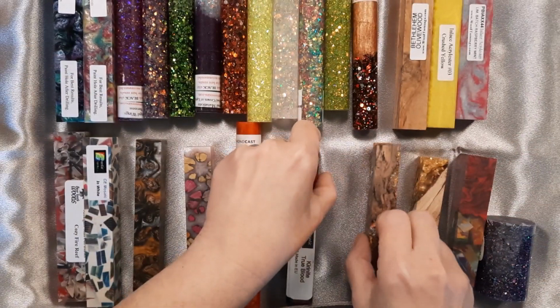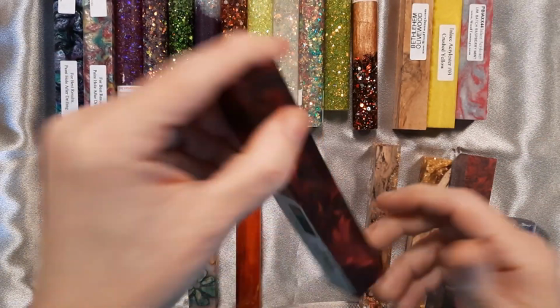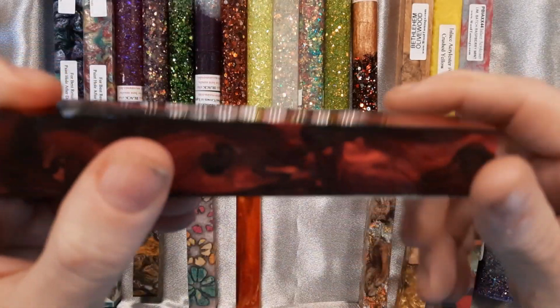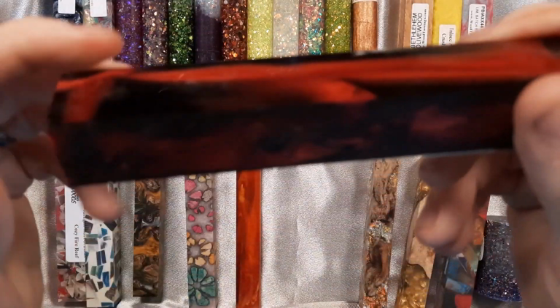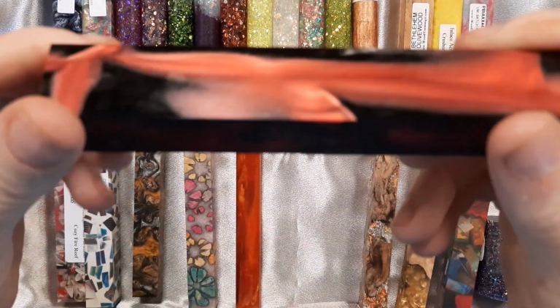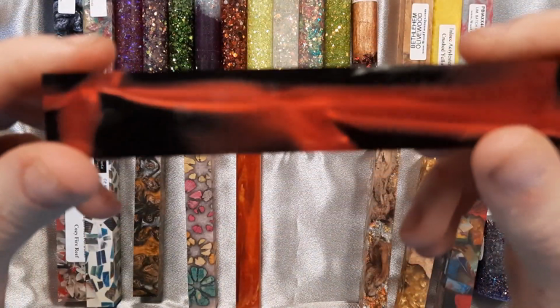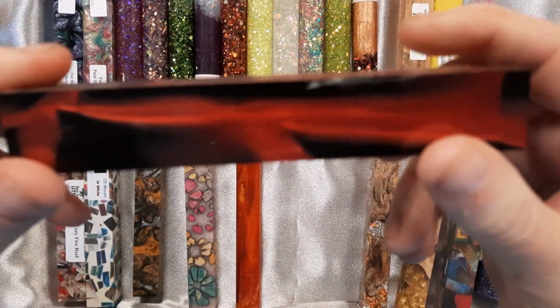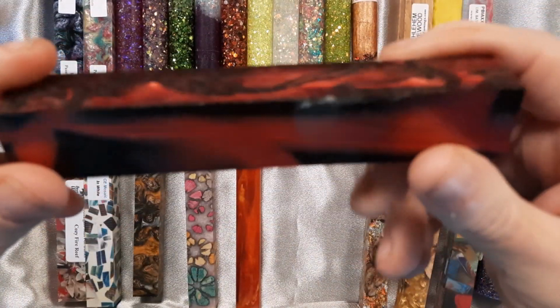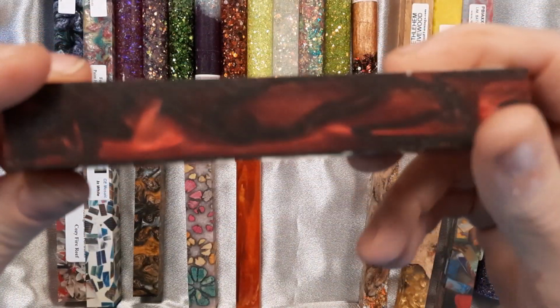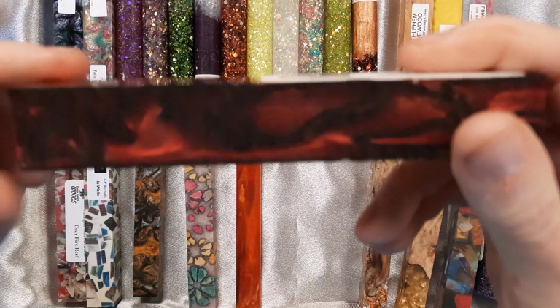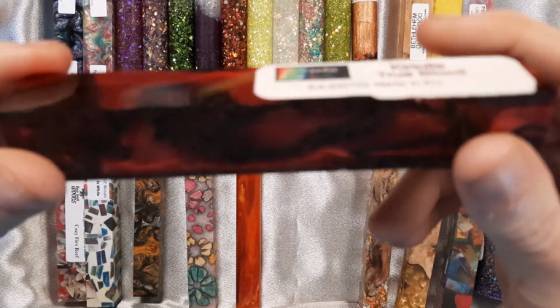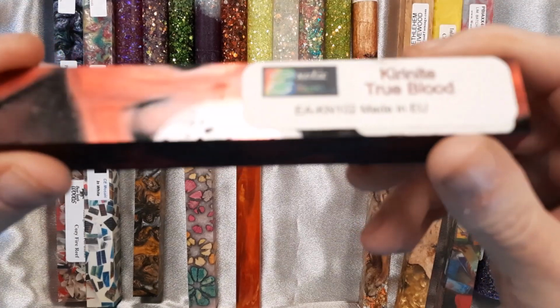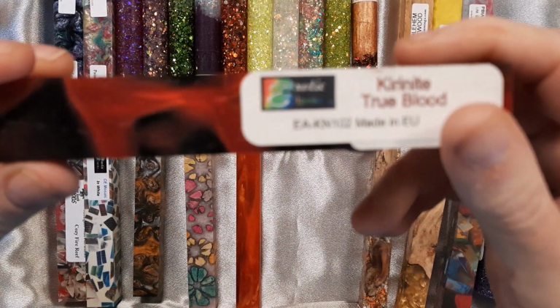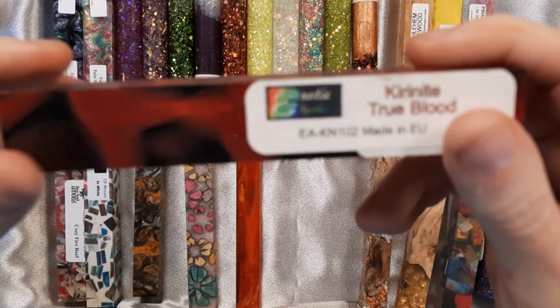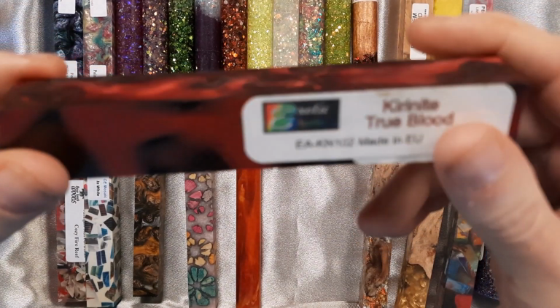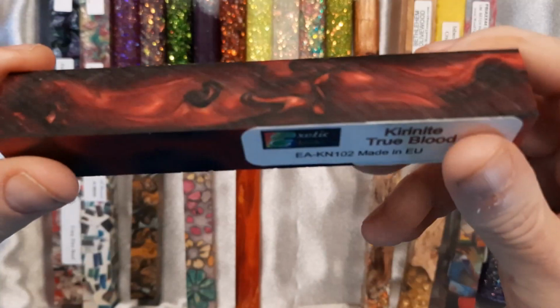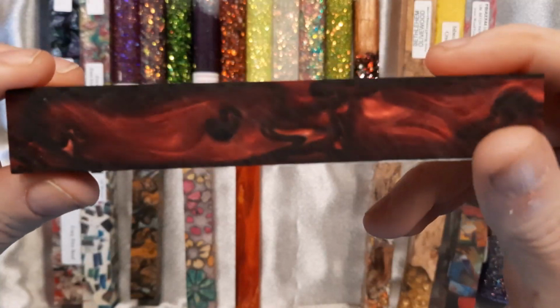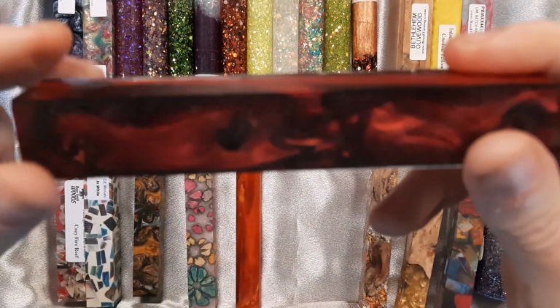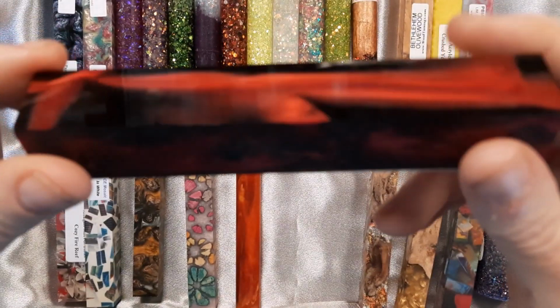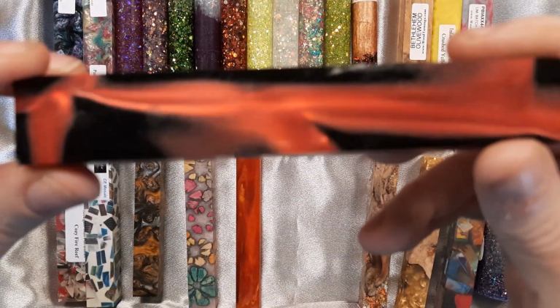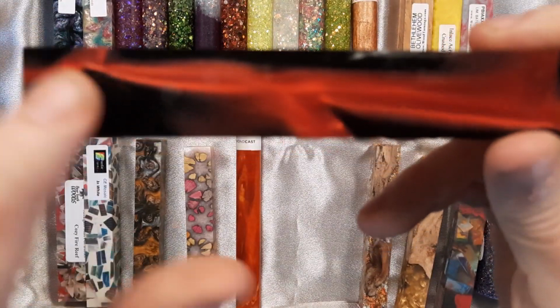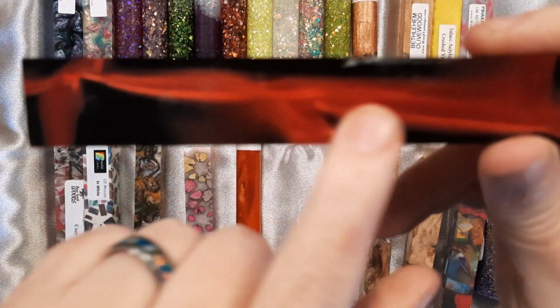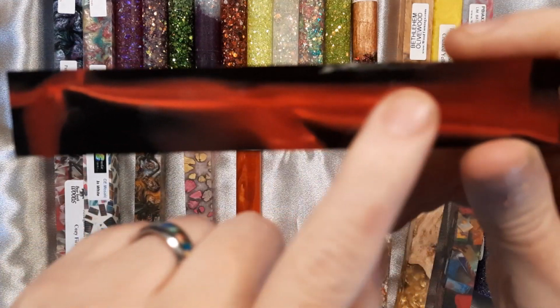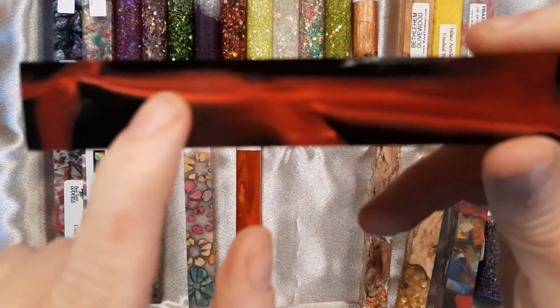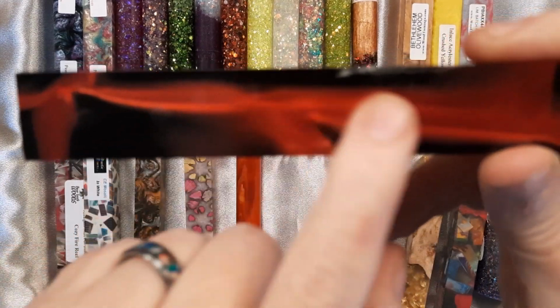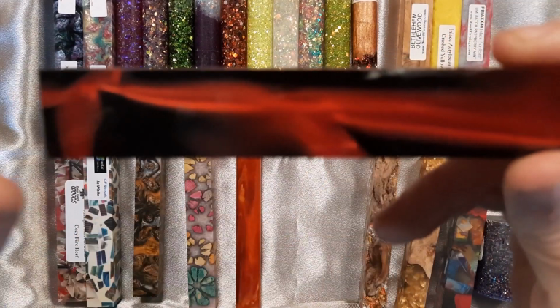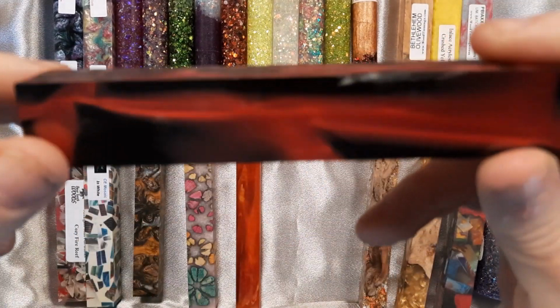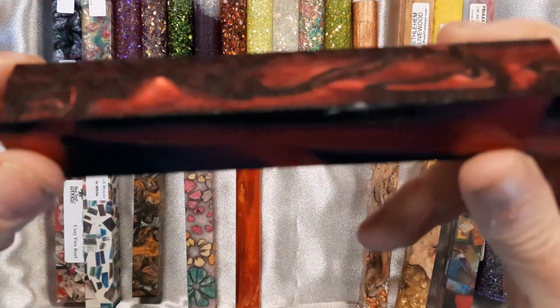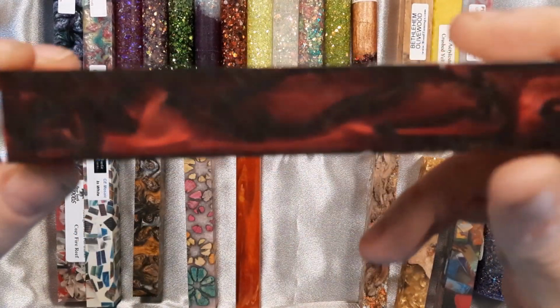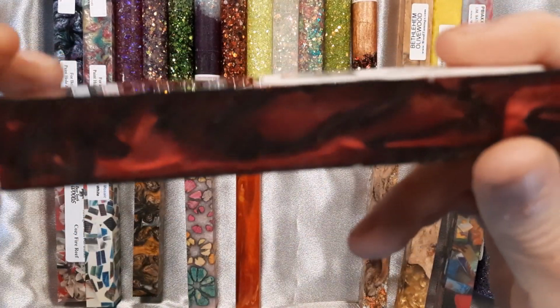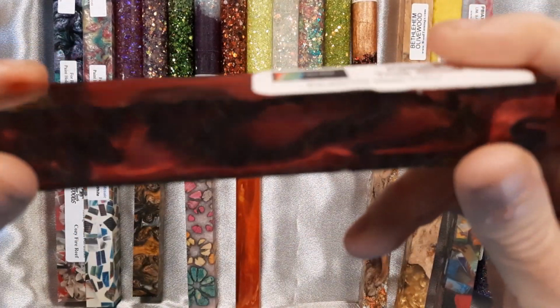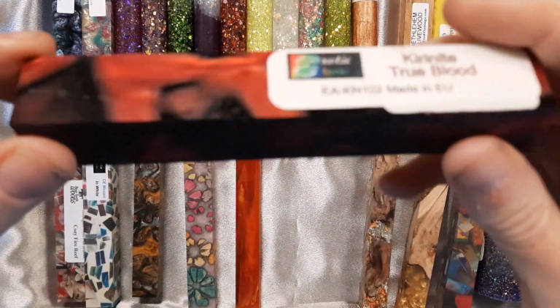This one is a Kyranite series — this is Kyranite True Blood. It's red and black, and the Kyranite series, when they're turned, they continue to have this real shiny shimmery look. That's what the Kyranite series is known for.